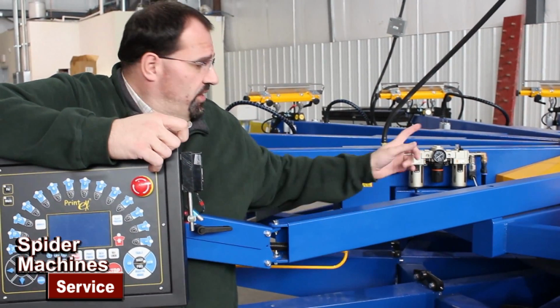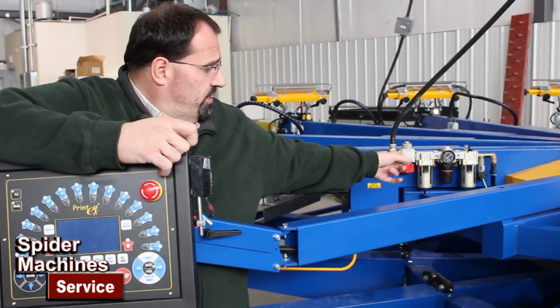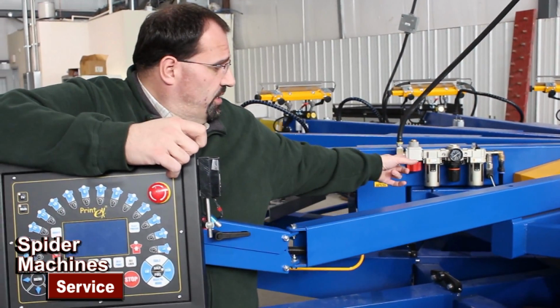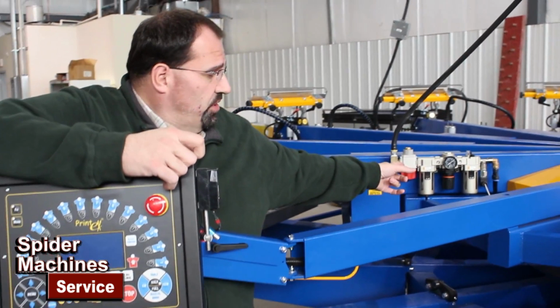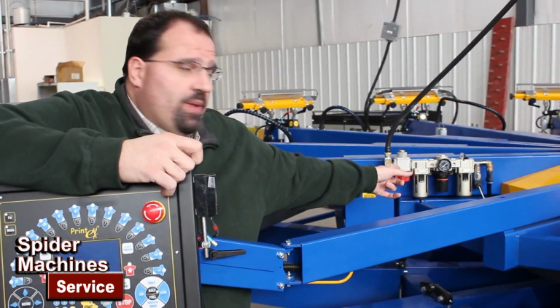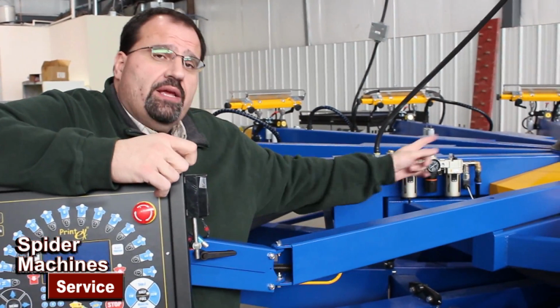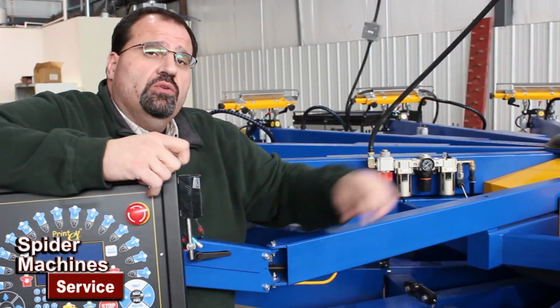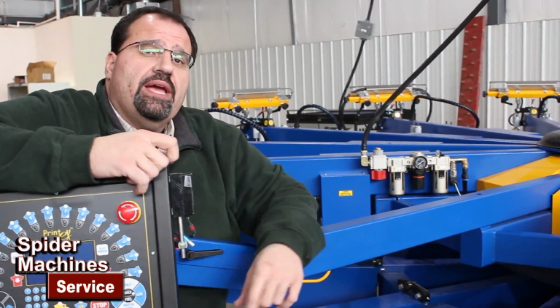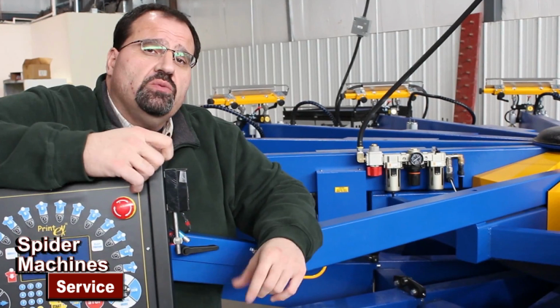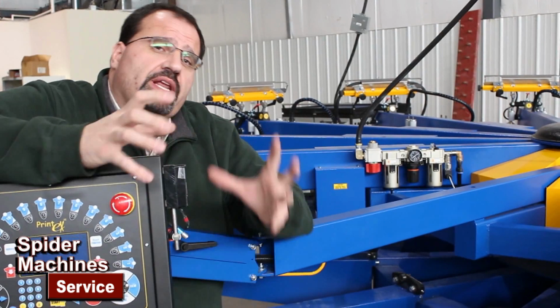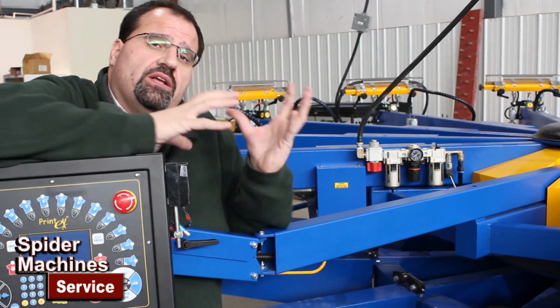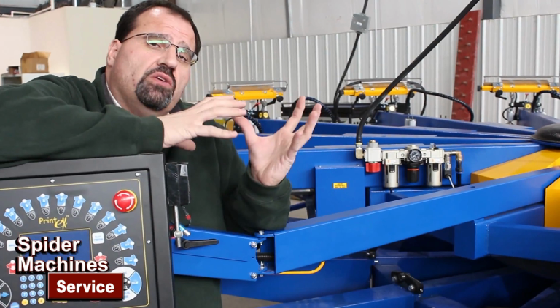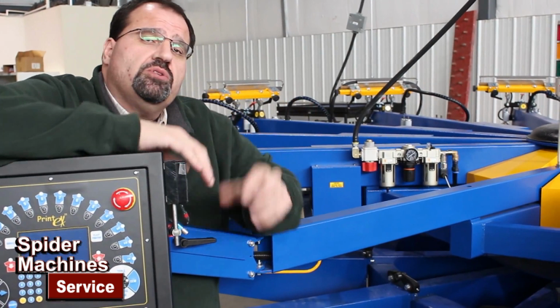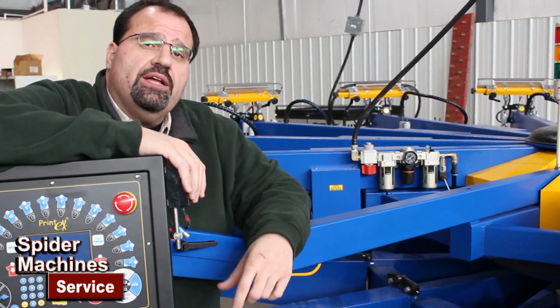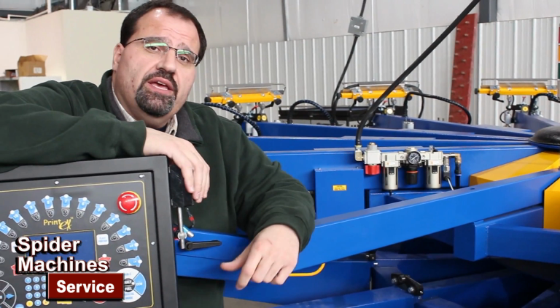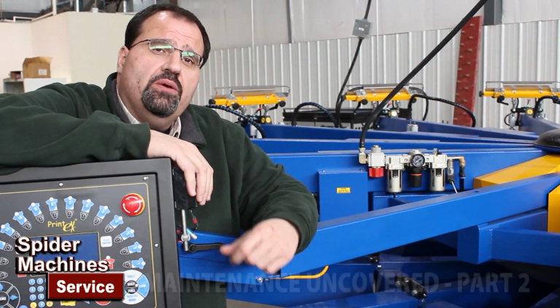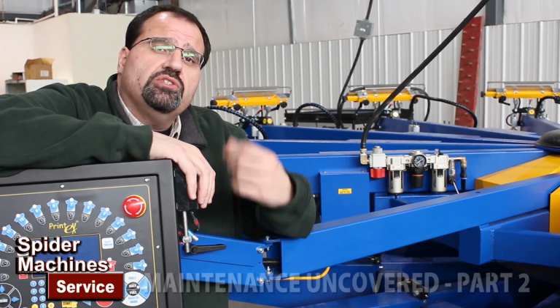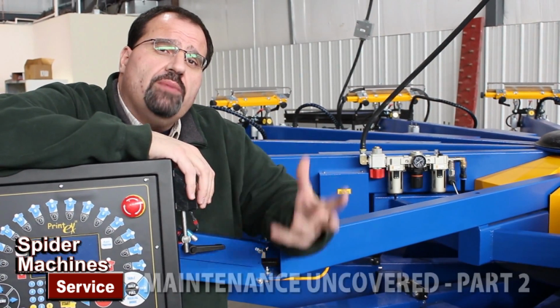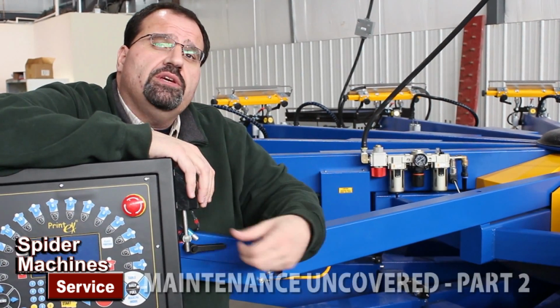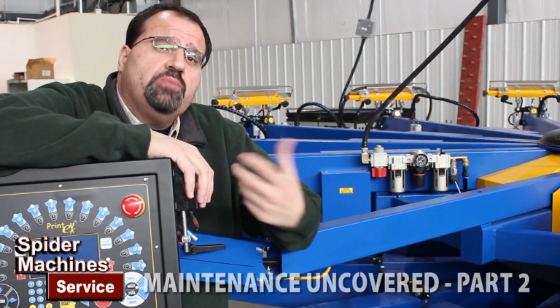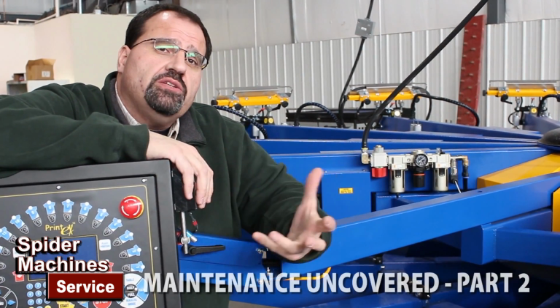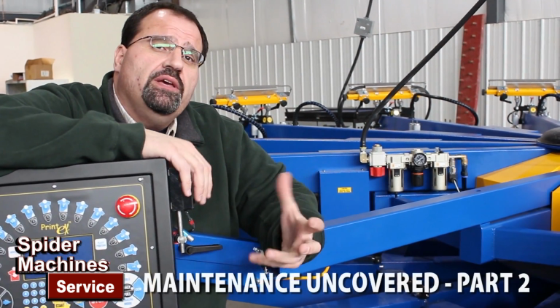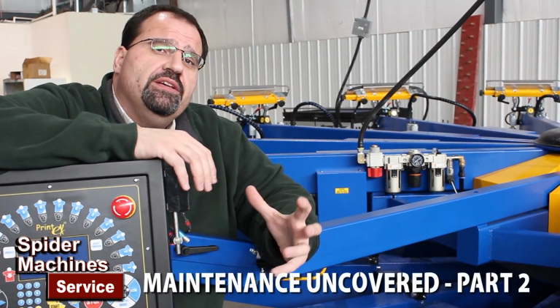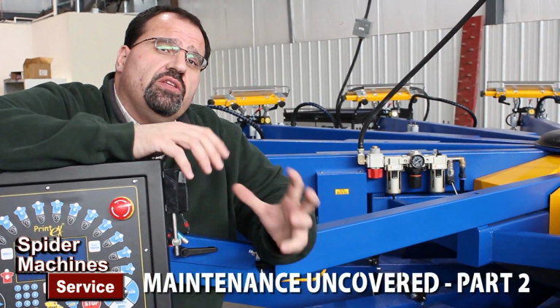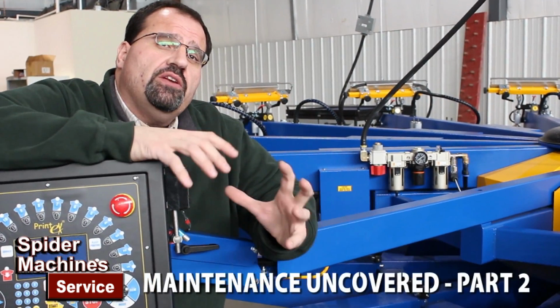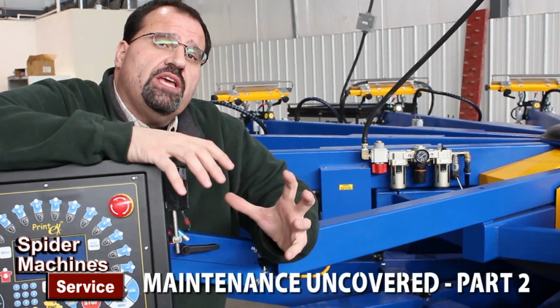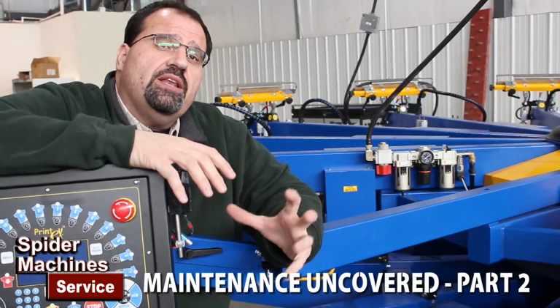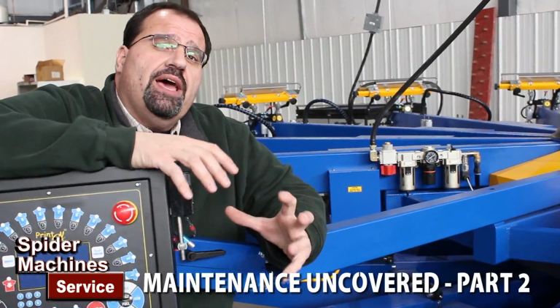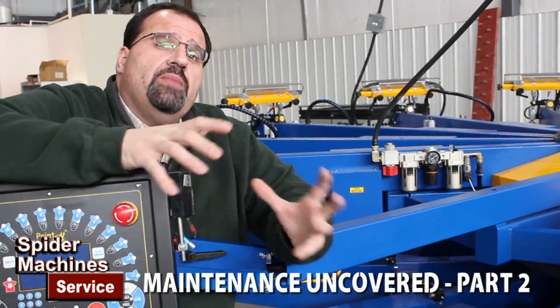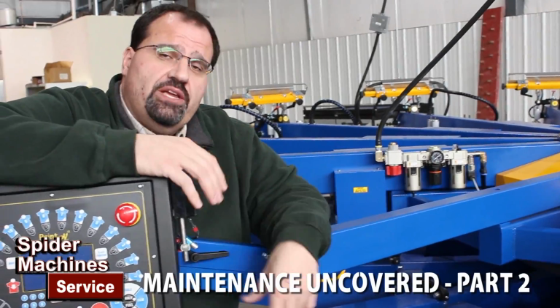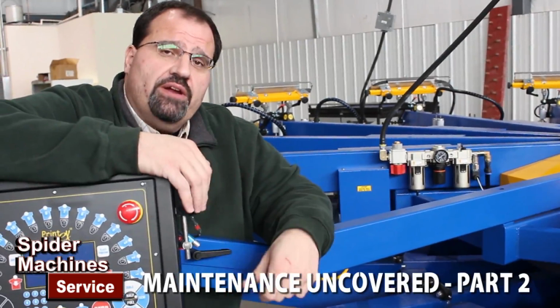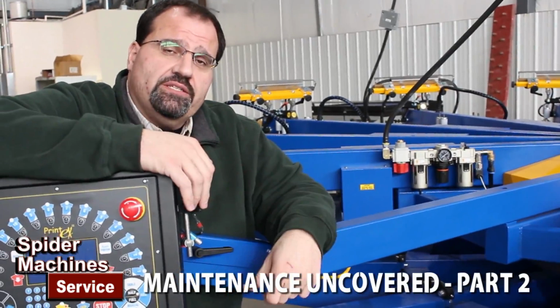We're going to get a close-up shot of the pneumatic lubrication assembly and describe it to you so that you can understand how to maintain your air system.